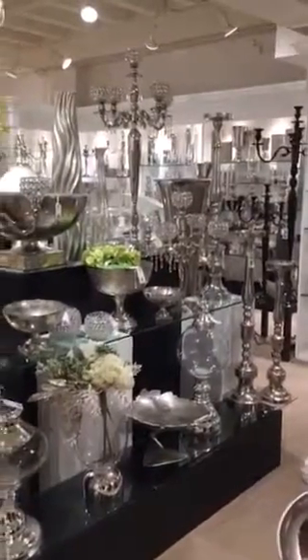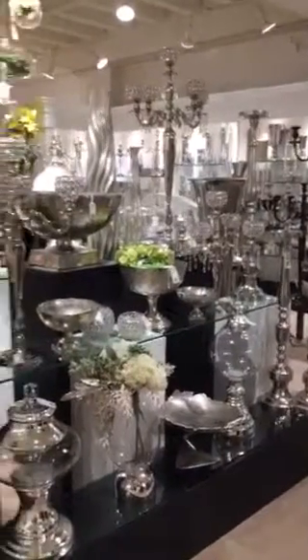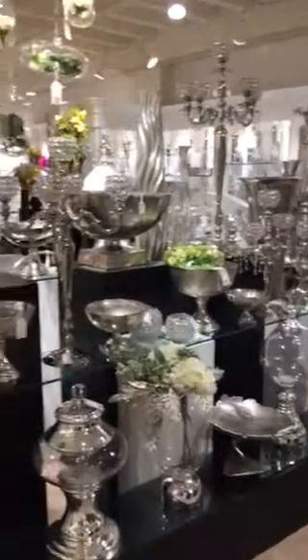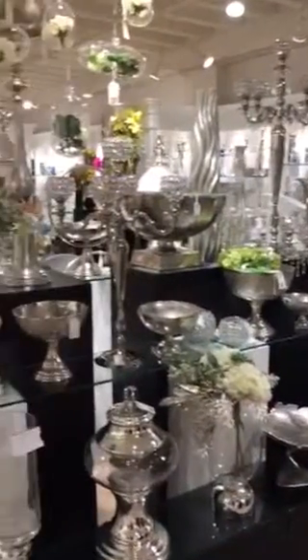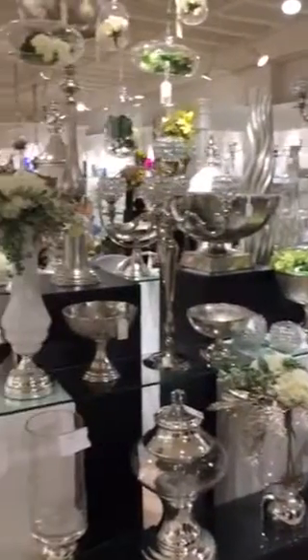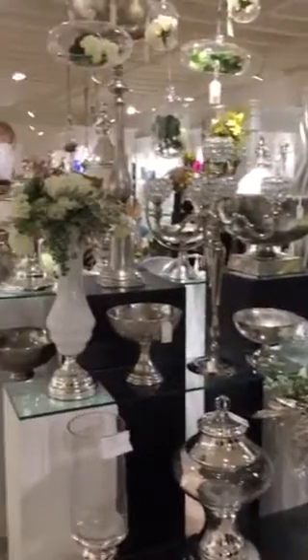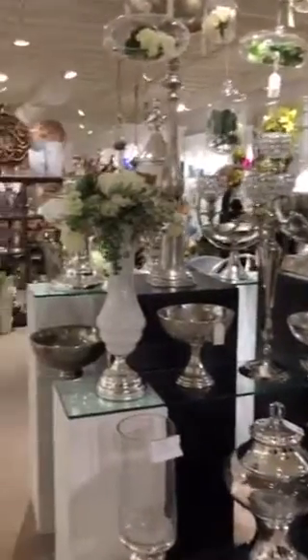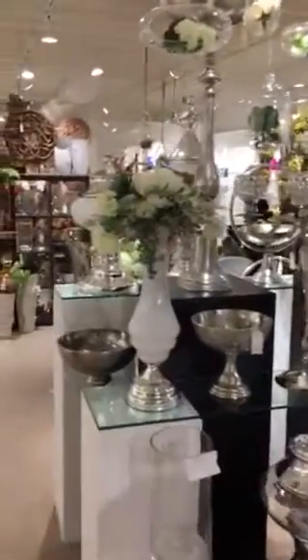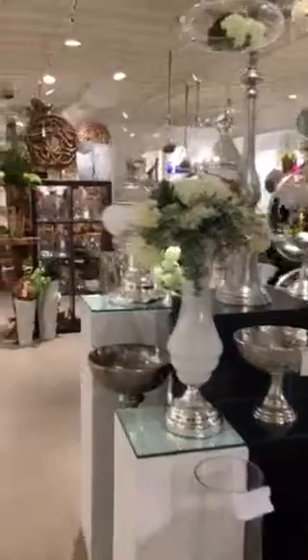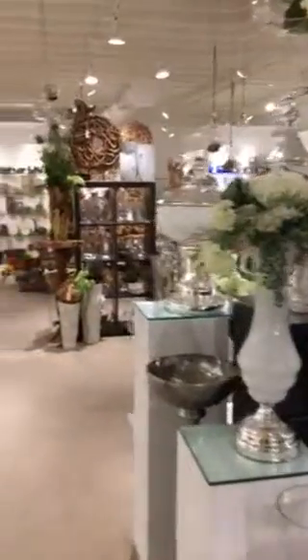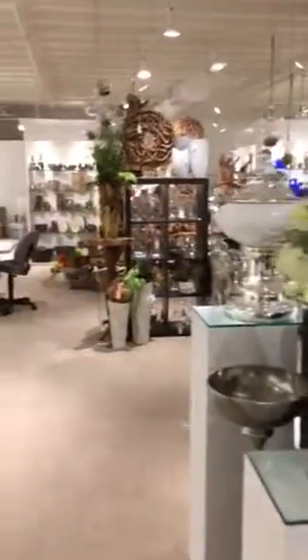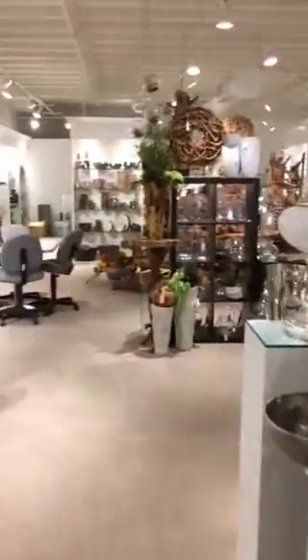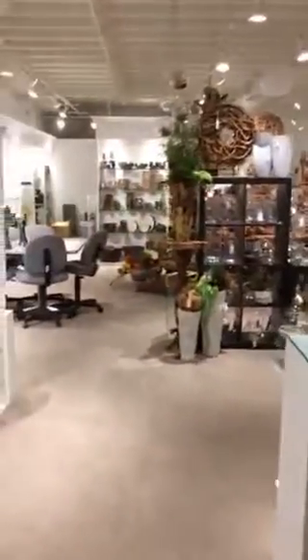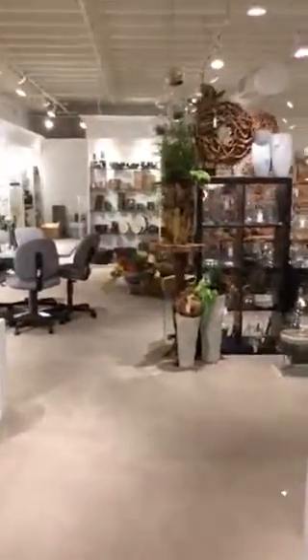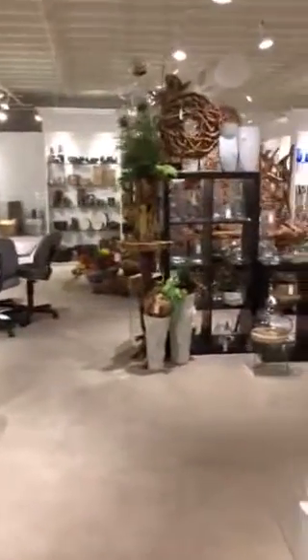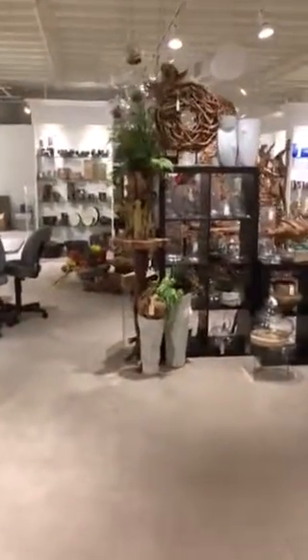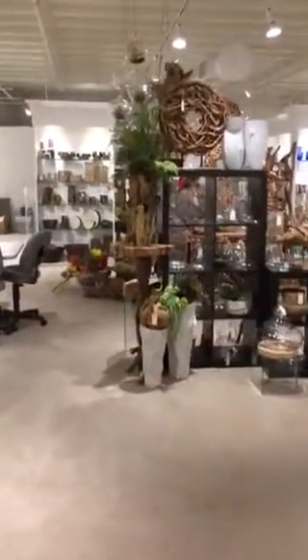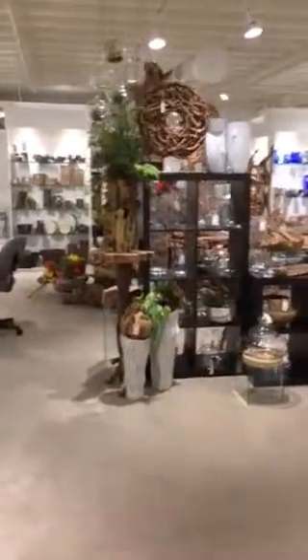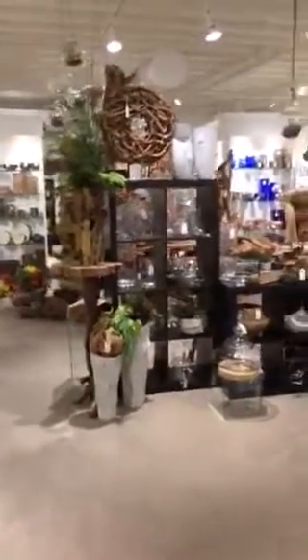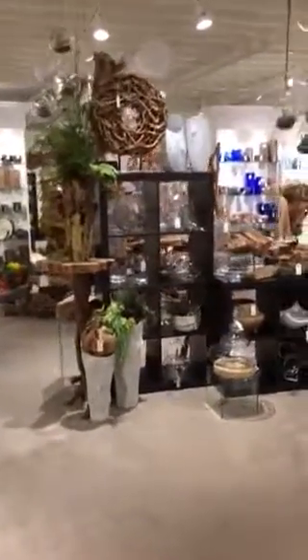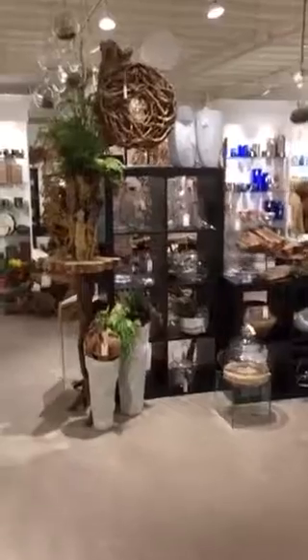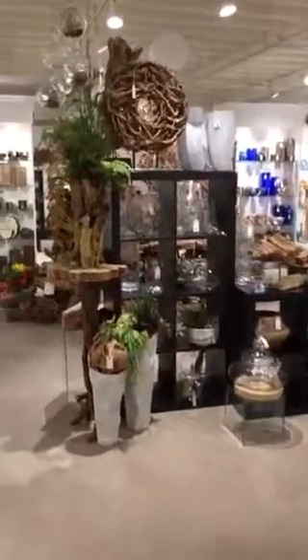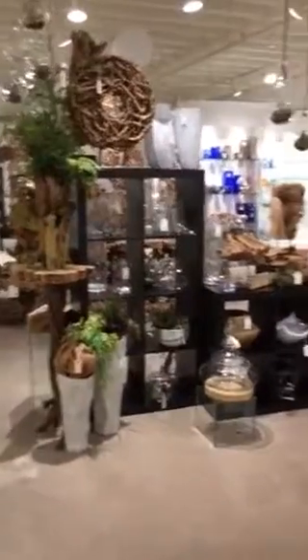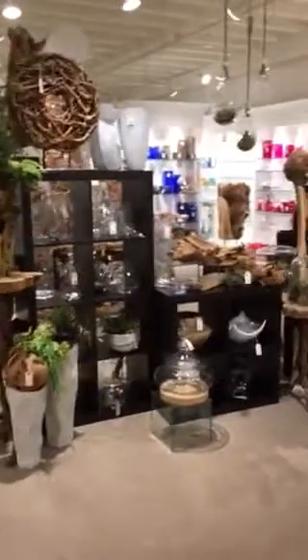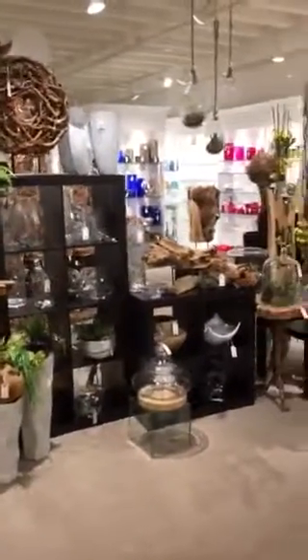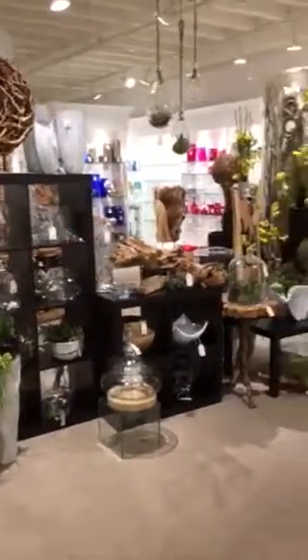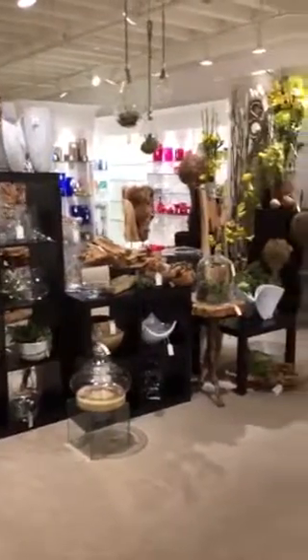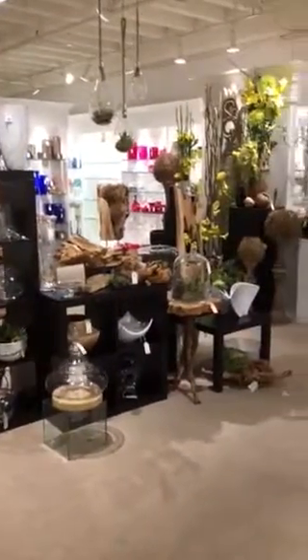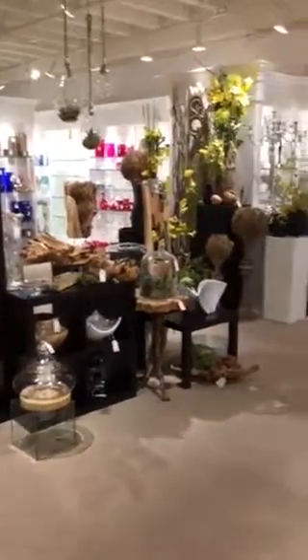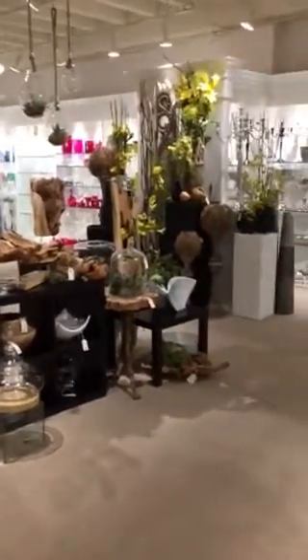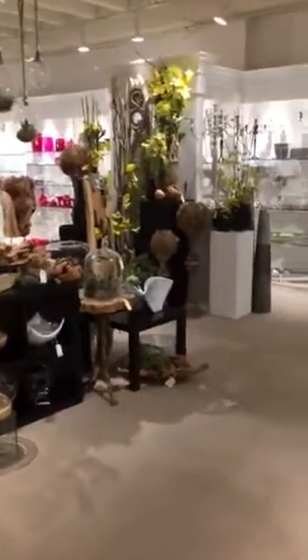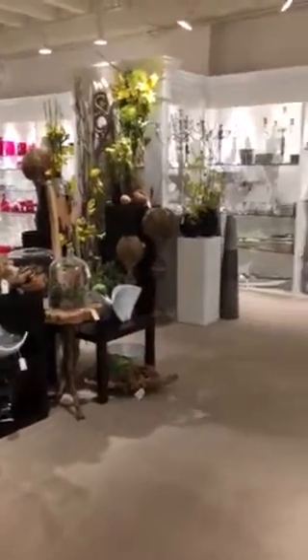We're in F-225. It's a showroom upstairs, in the hallway that goes down to Allstate — we're on the left side just before you get to Allstate.